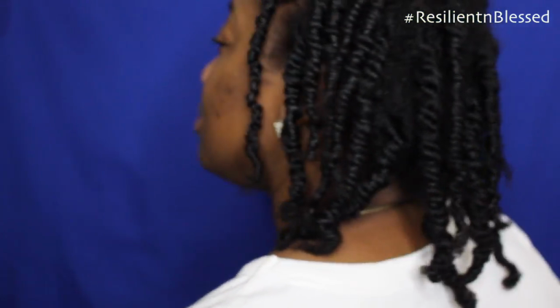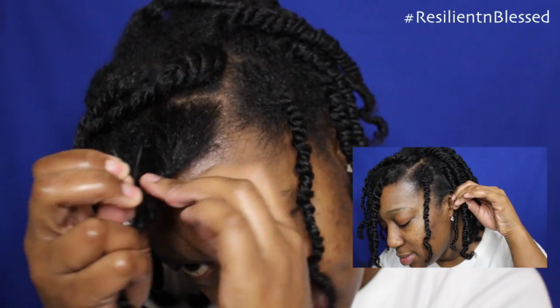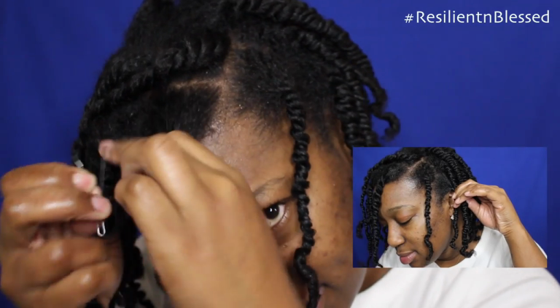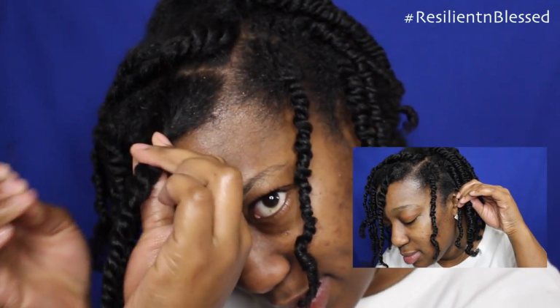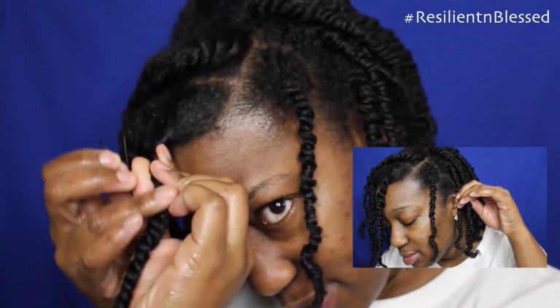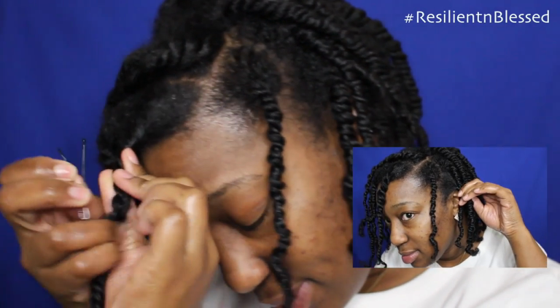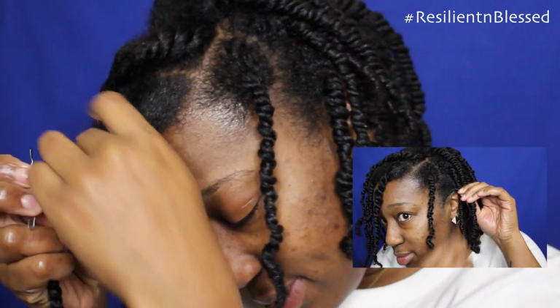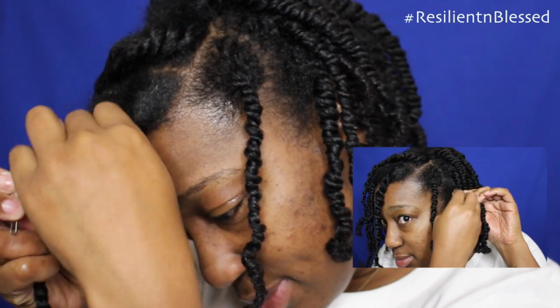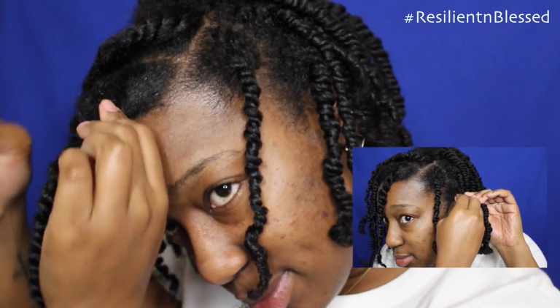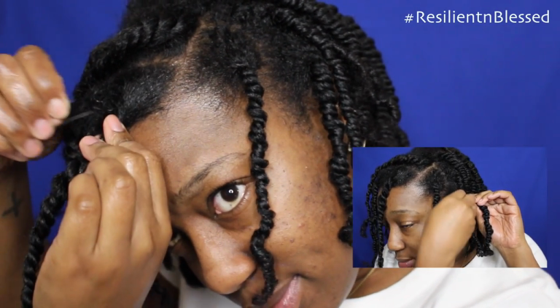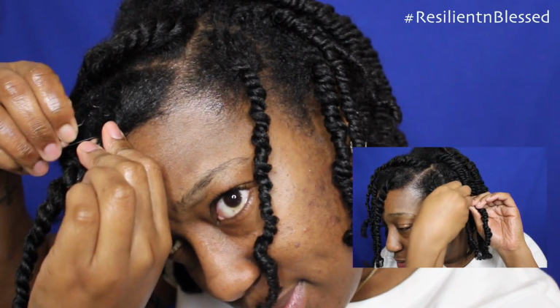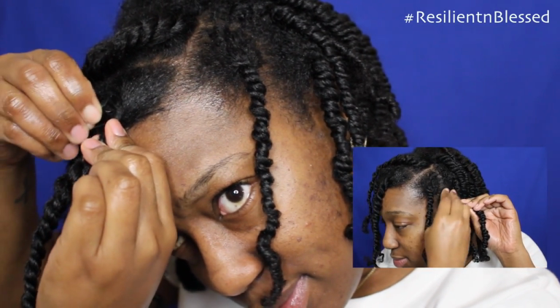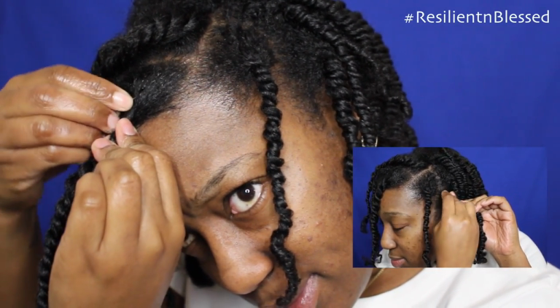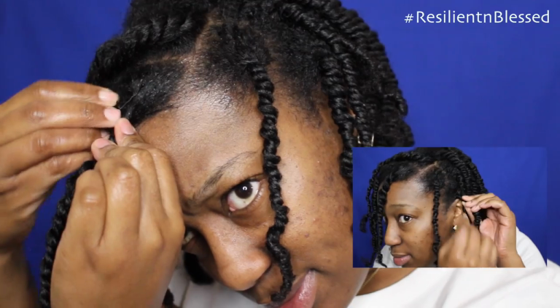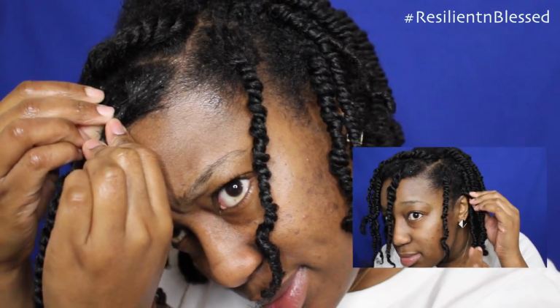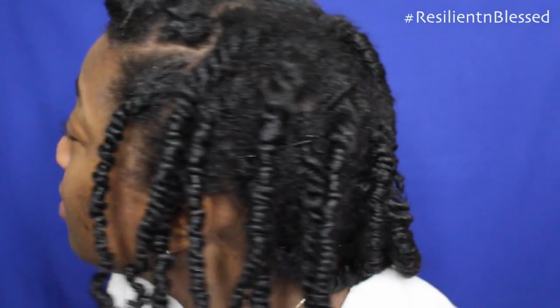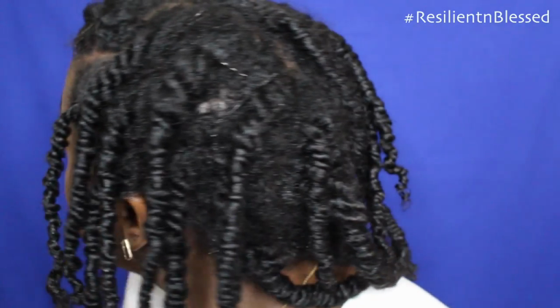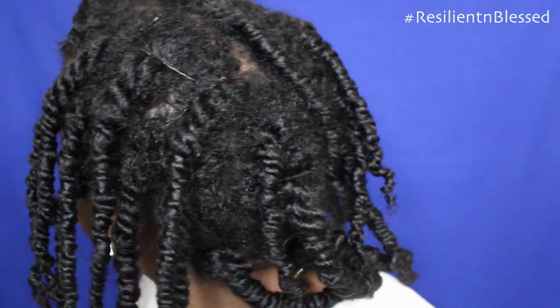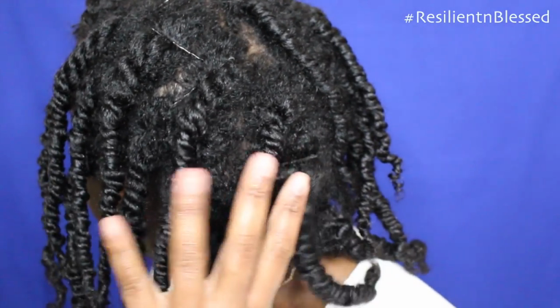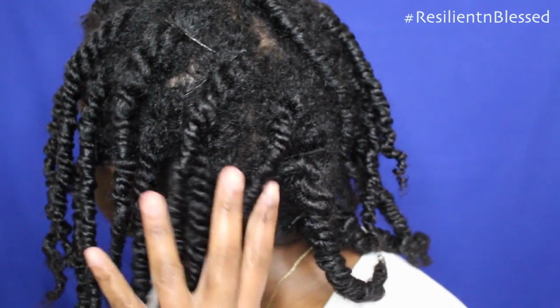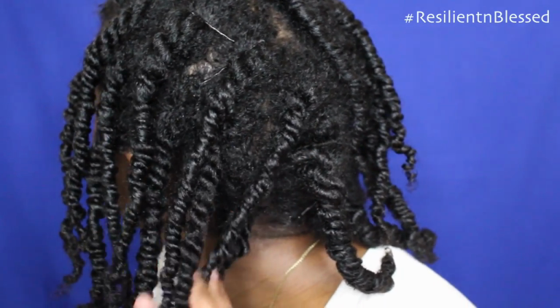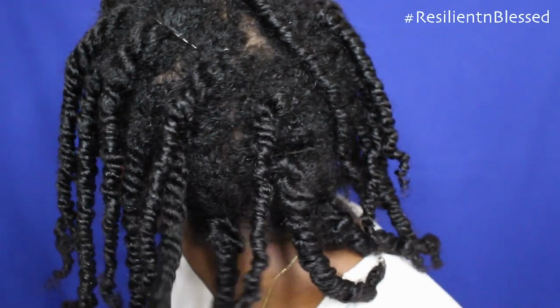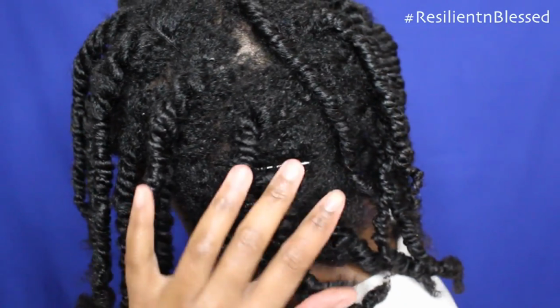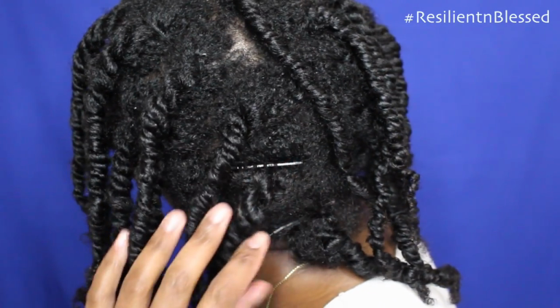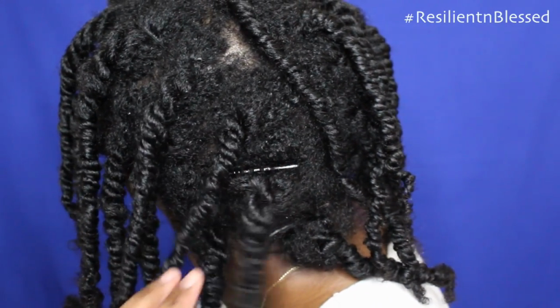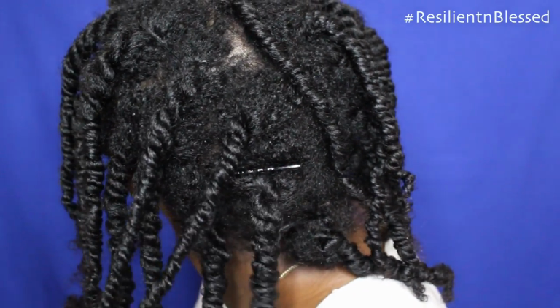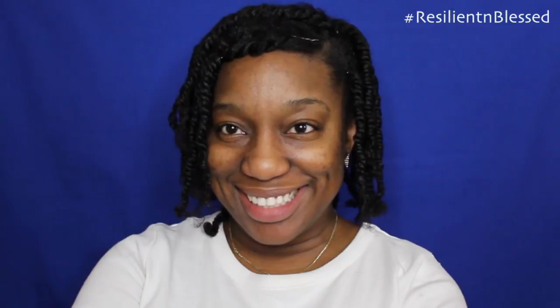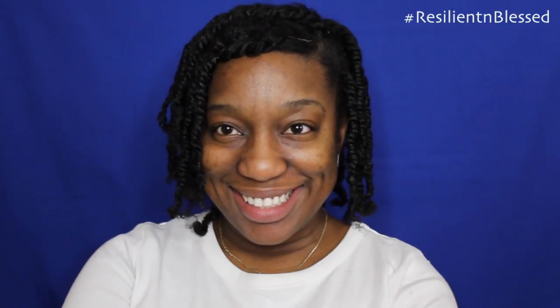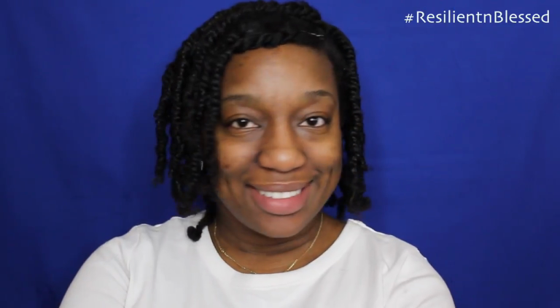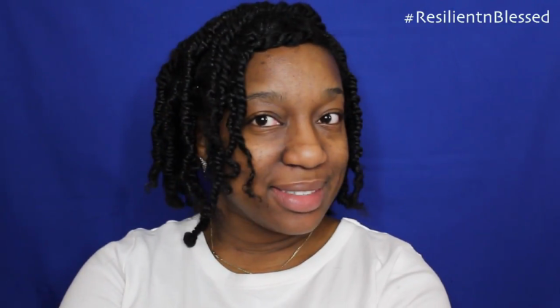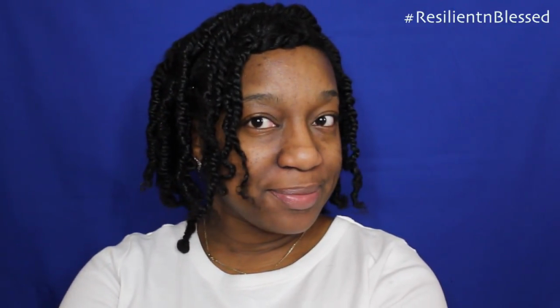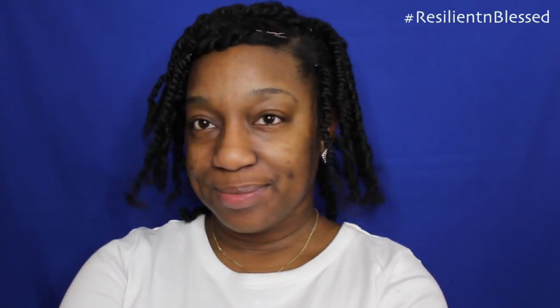To tighten the roots I'm going to take the bobby pin. I'm going to let these dry overnight.